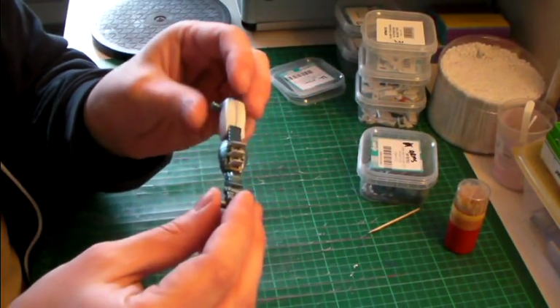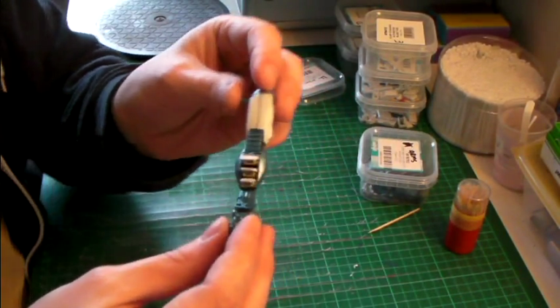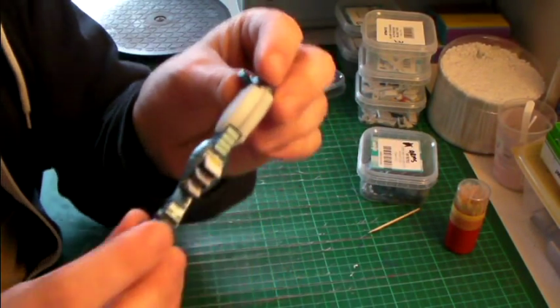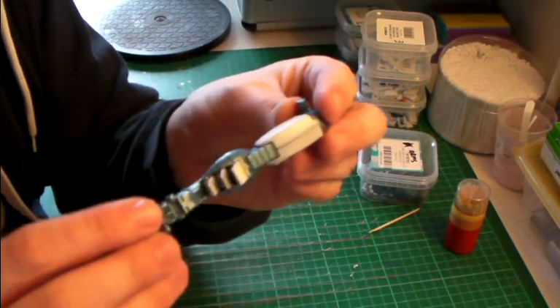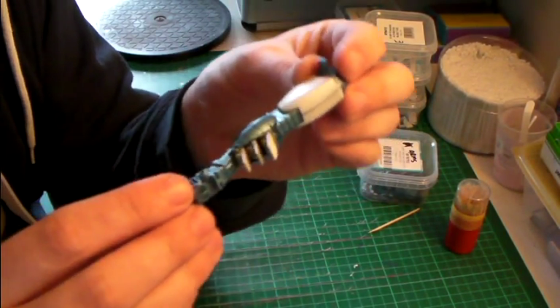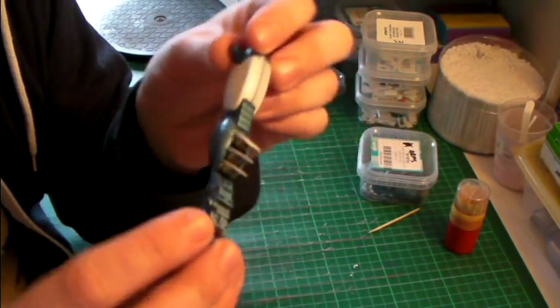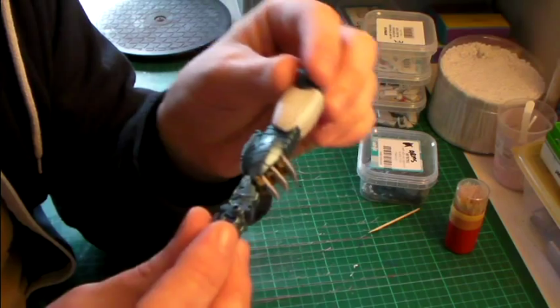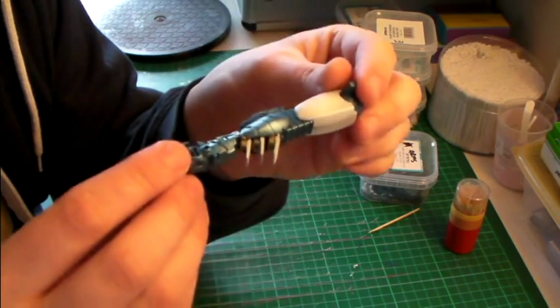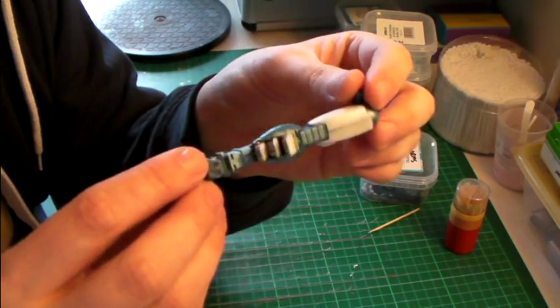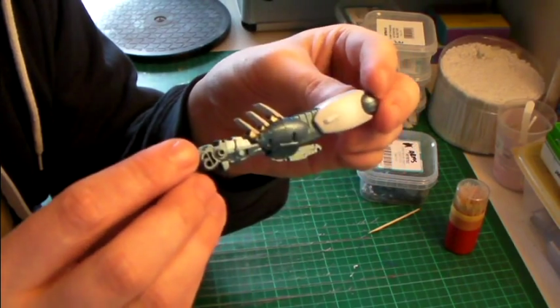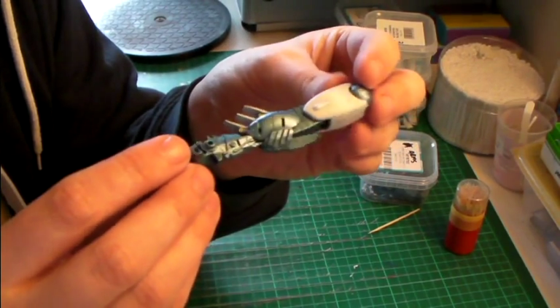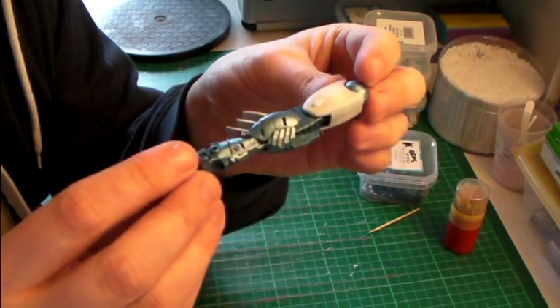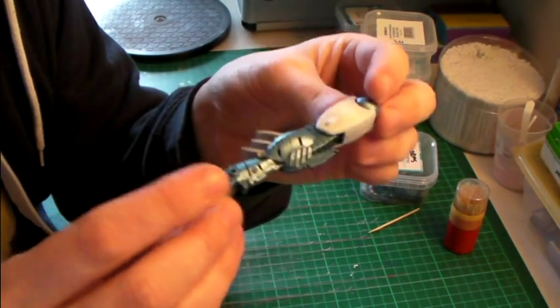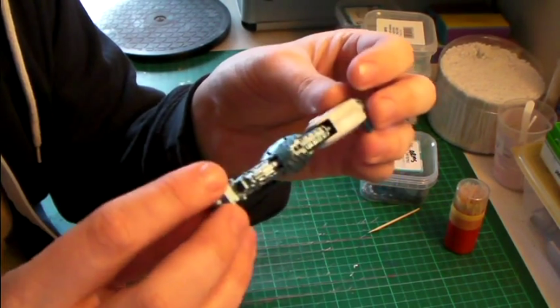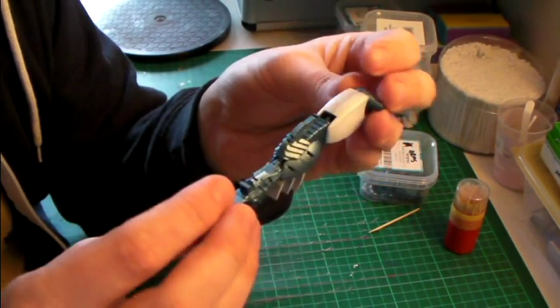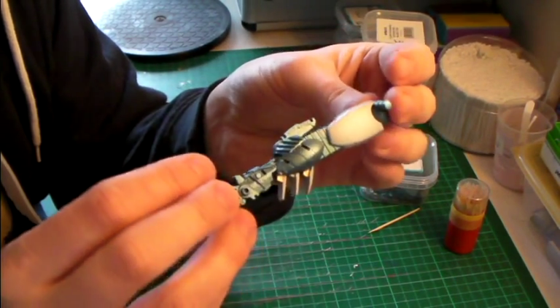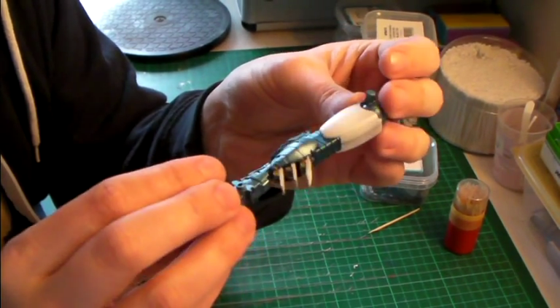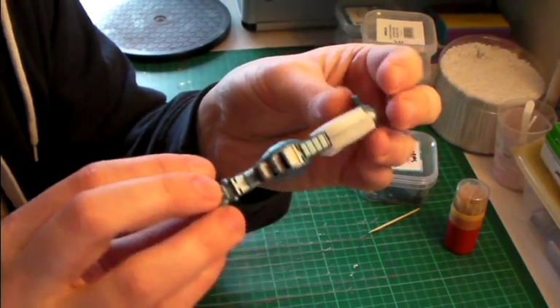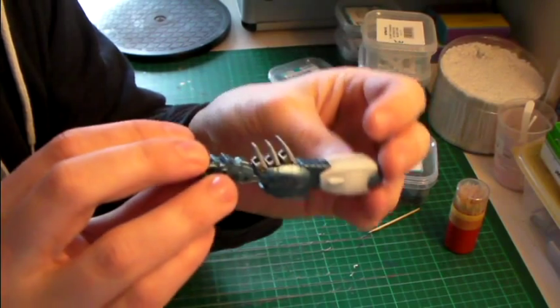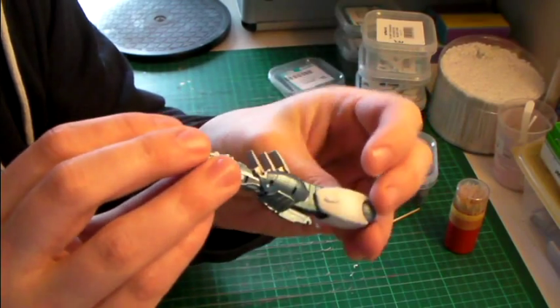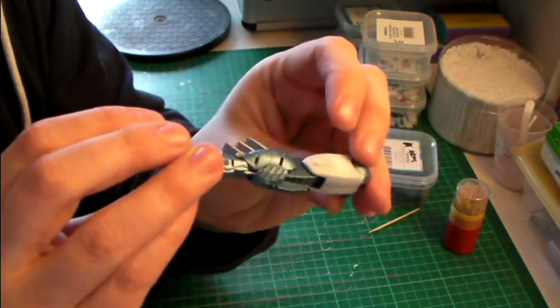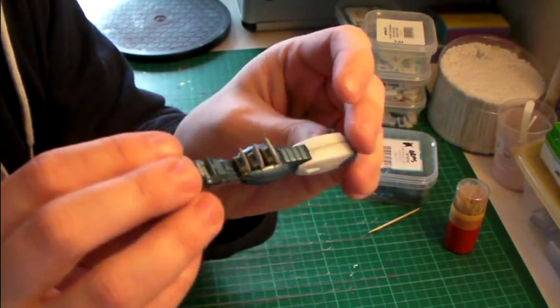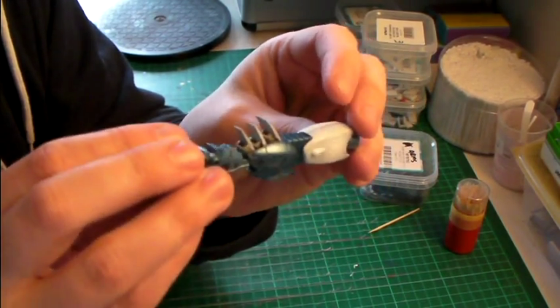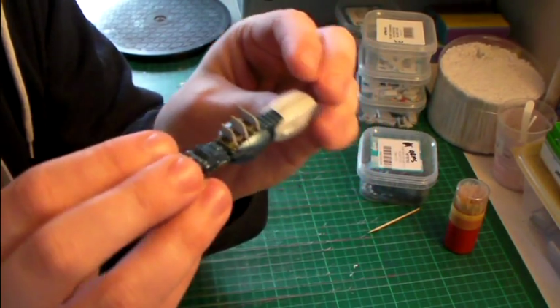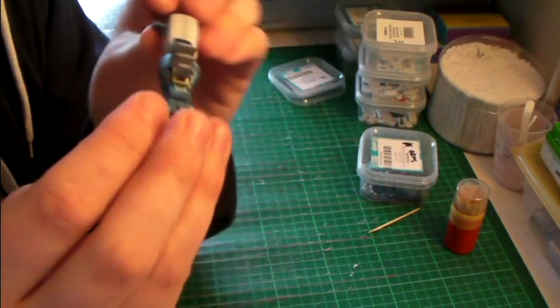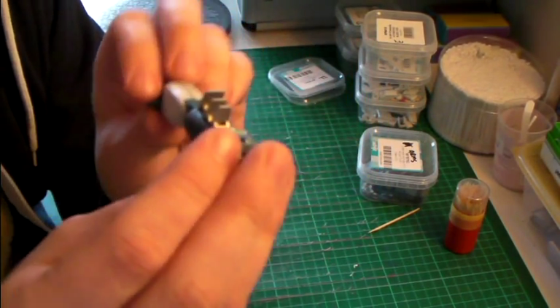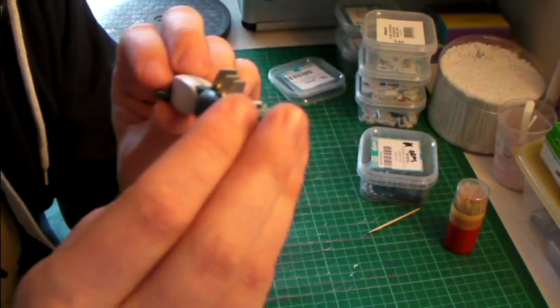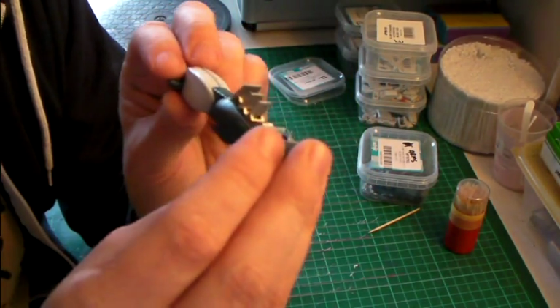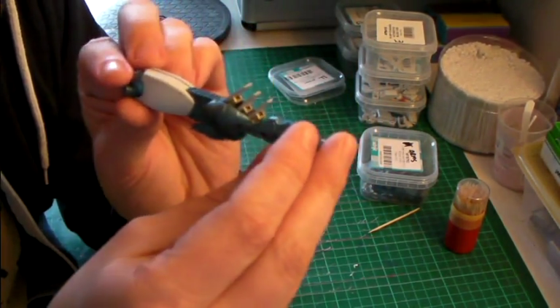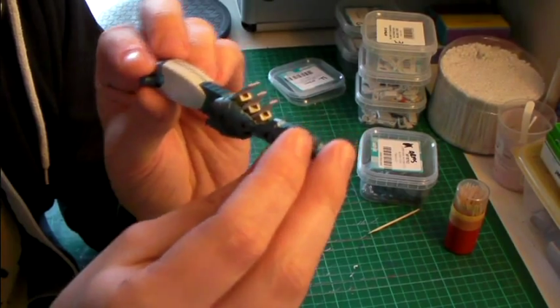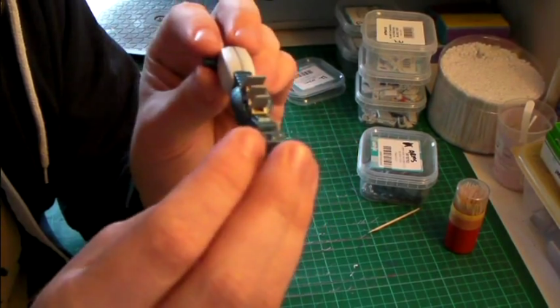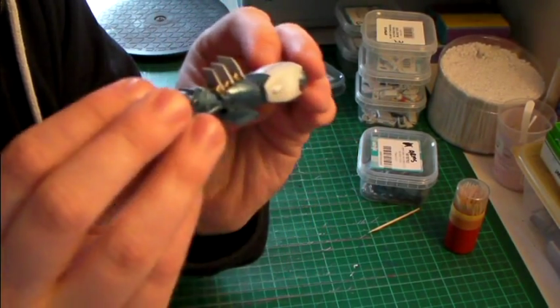I did a little bit of assembly work just to see how it's going to look together — you can see that's the leg. It's very interesting; the gold actually turned out quite nice against the metallic blue.